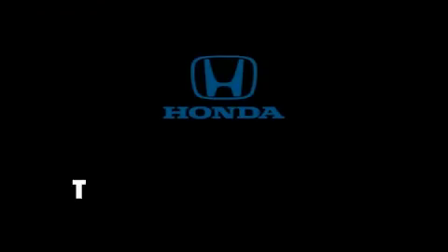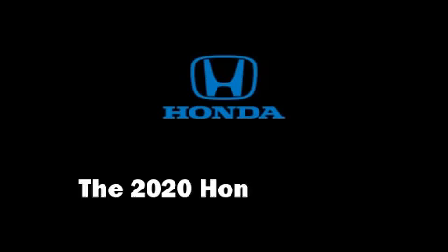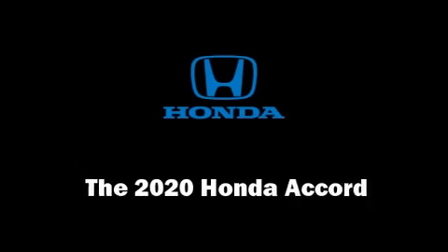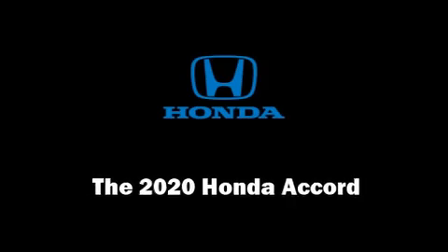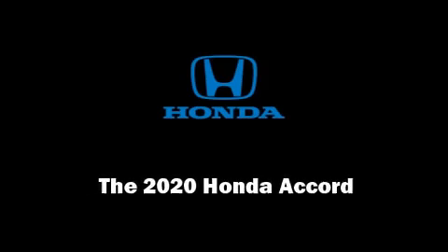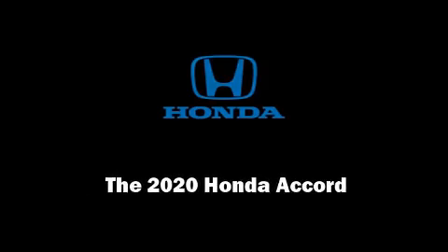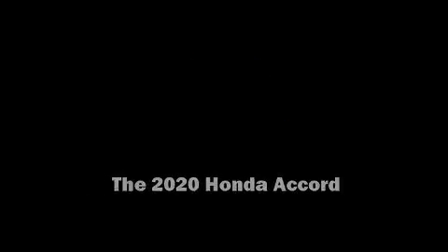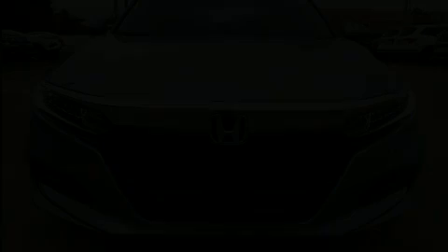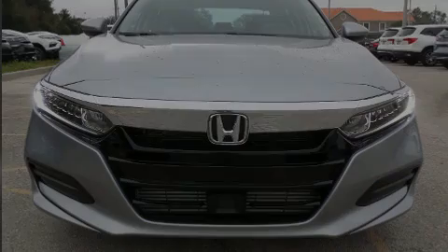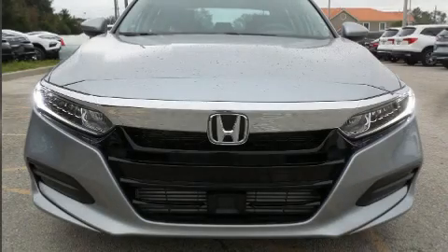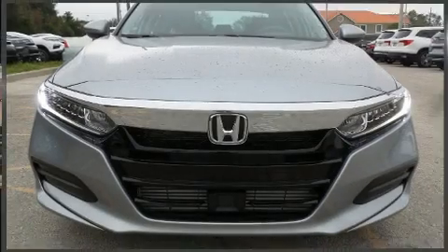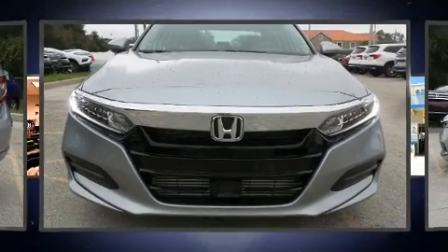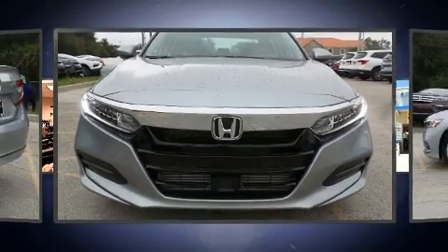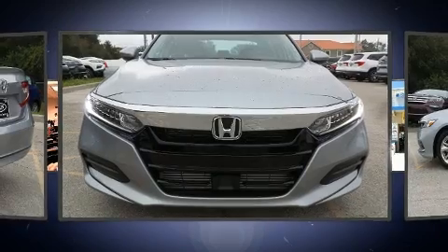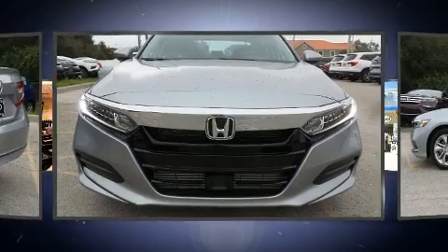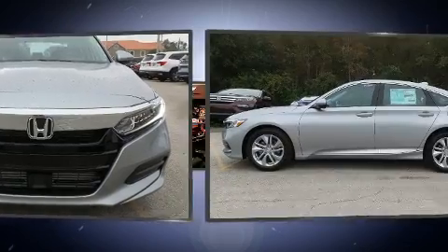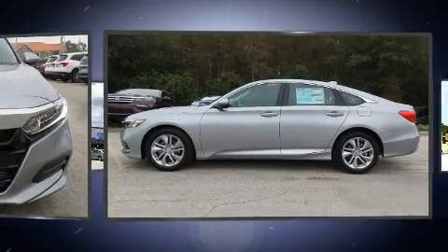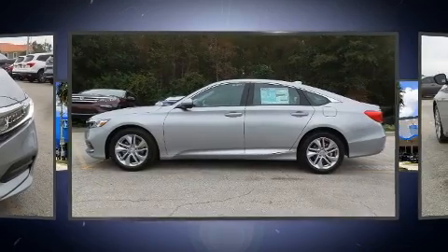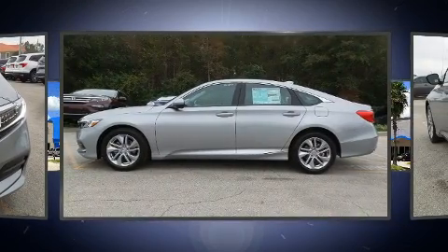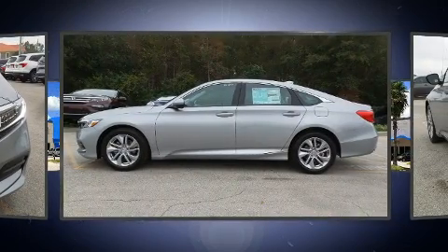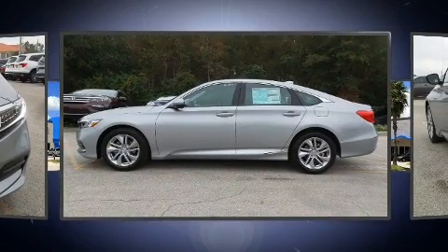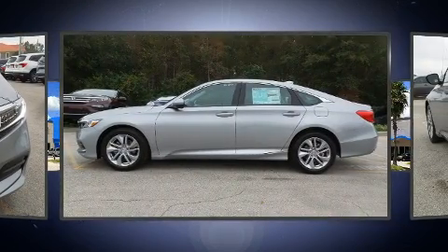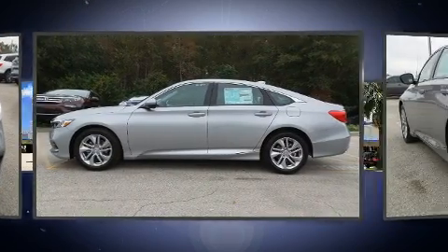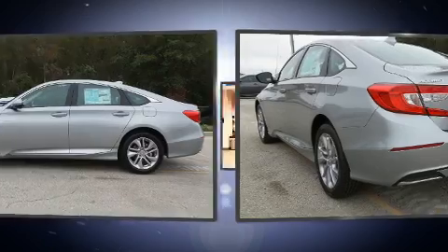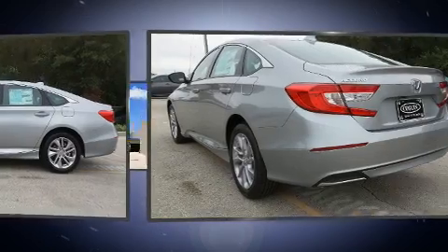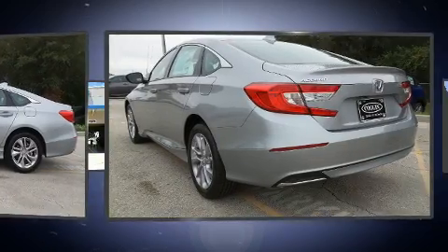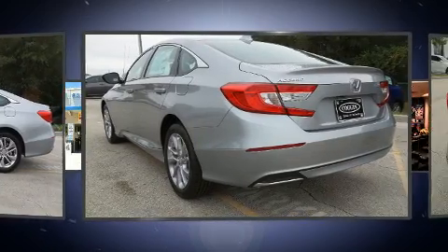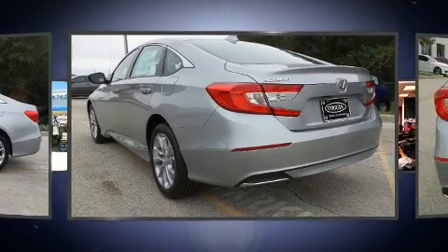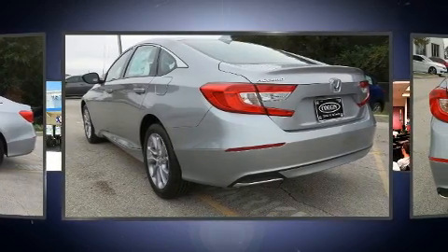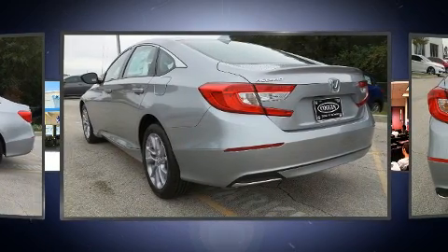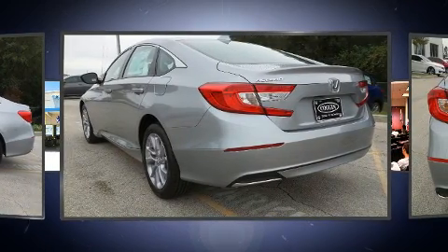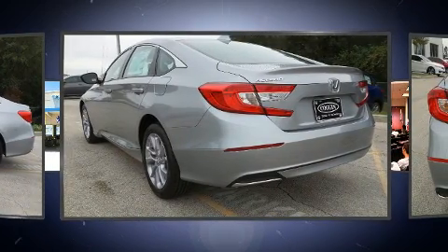Familiarize yourself with the 2020 Honda Accord. This four-door, five-passenger sedan offers the features and options for which you've been searching. Under the hood, you'll find a four-cylinder engine with more than 170 horsepower.